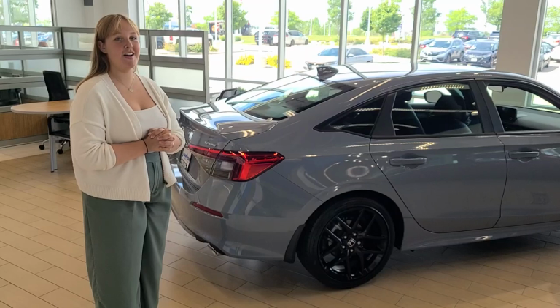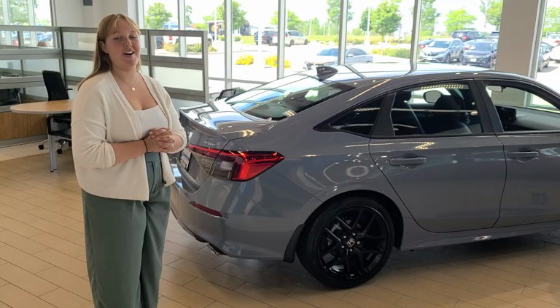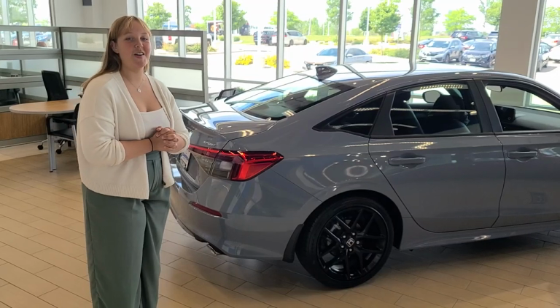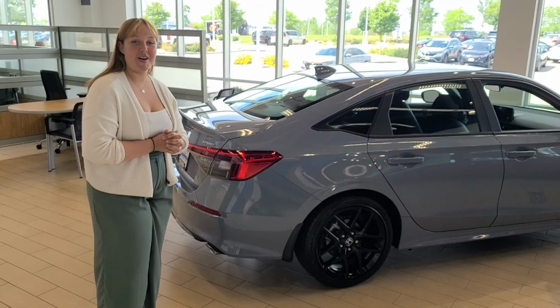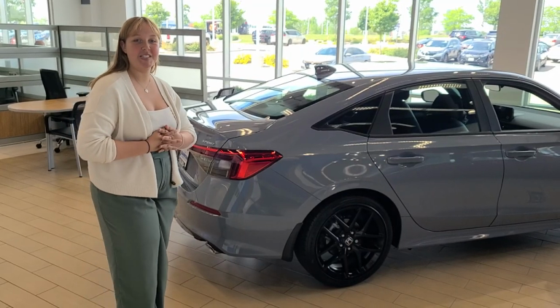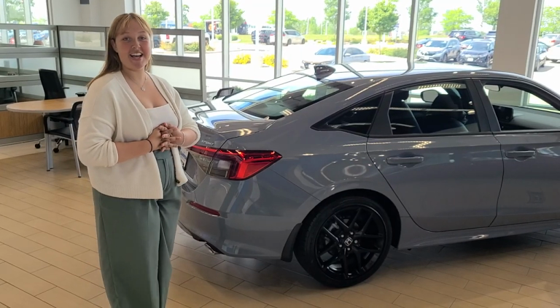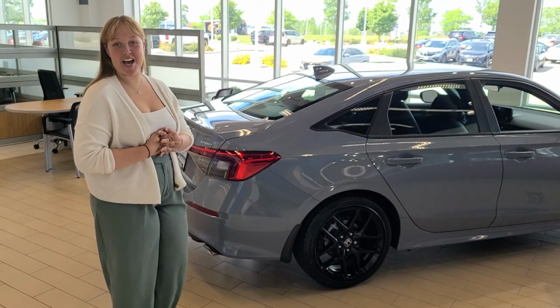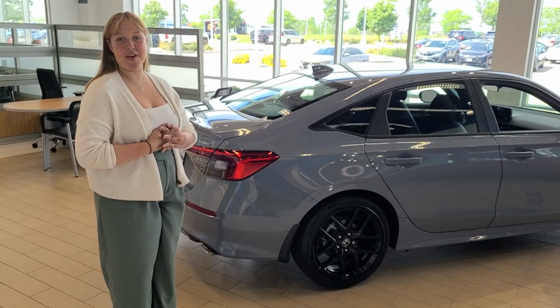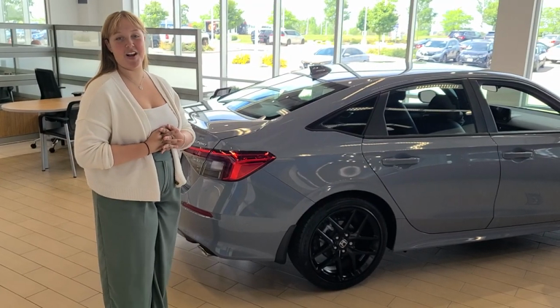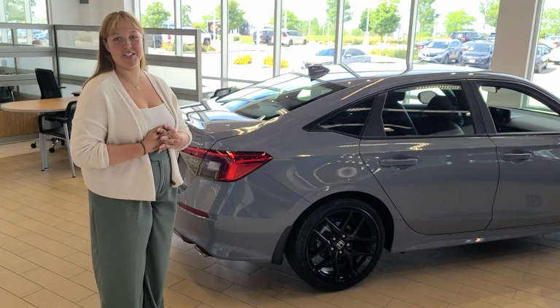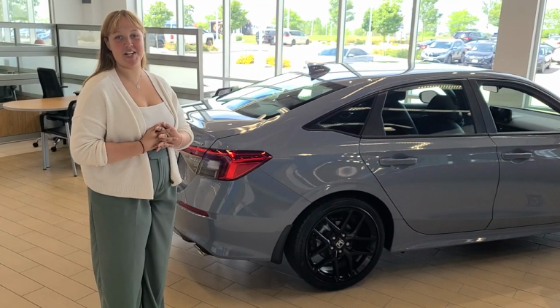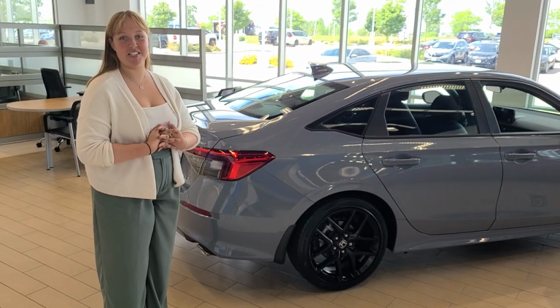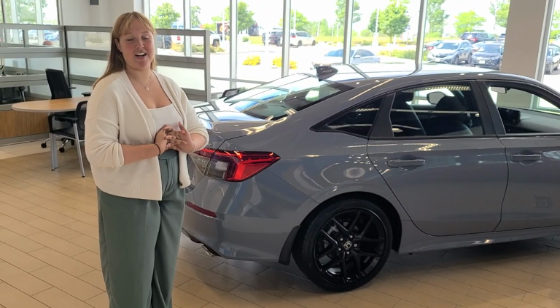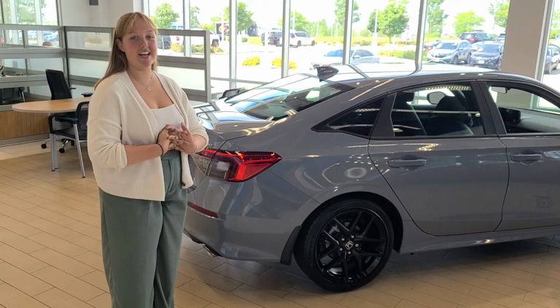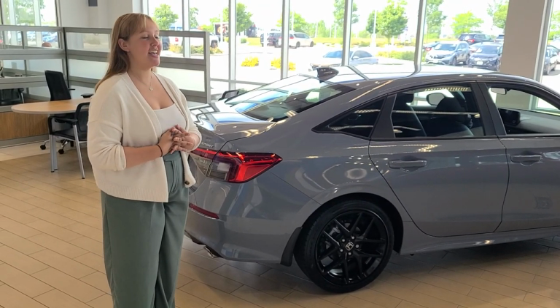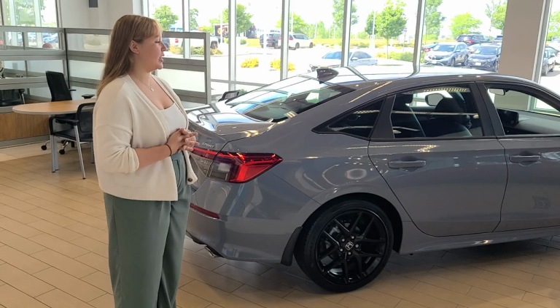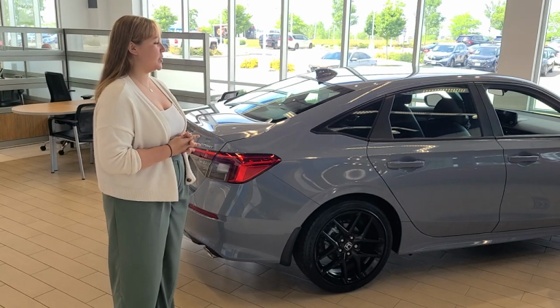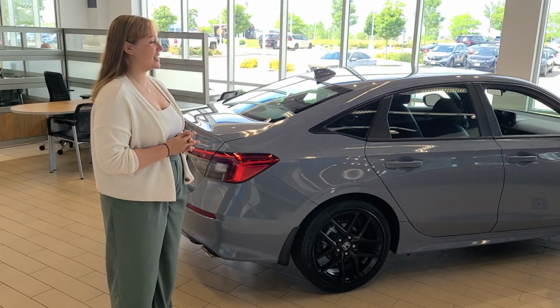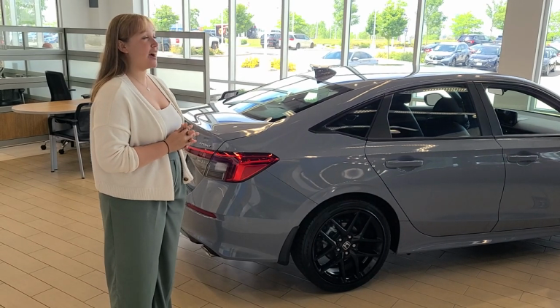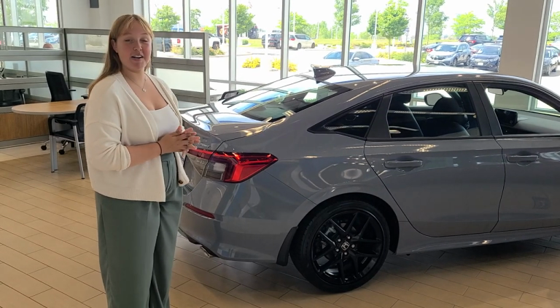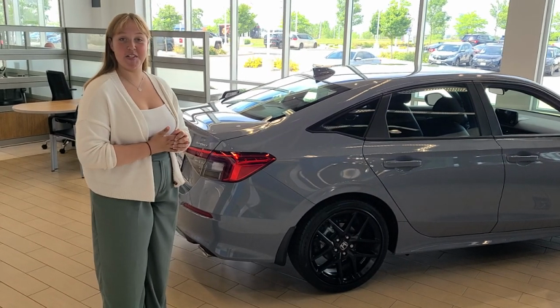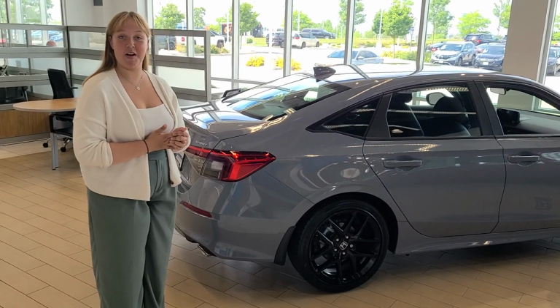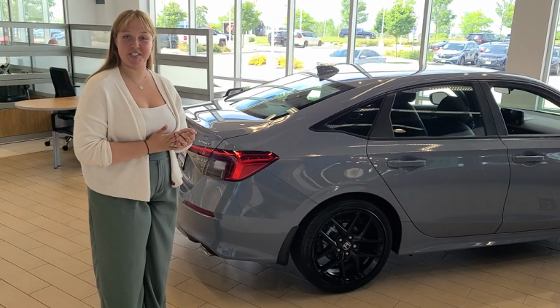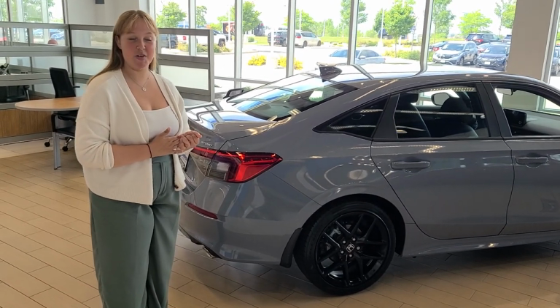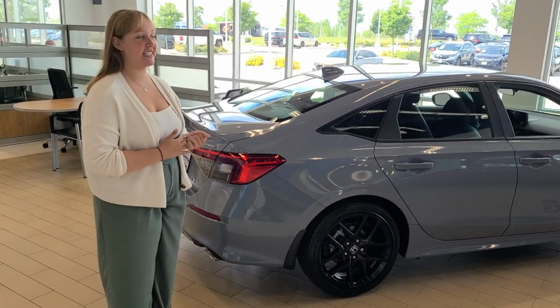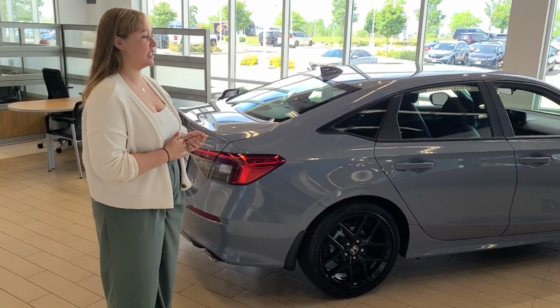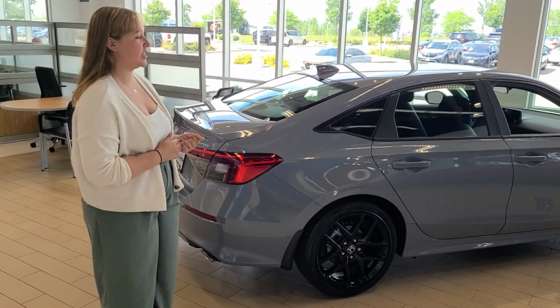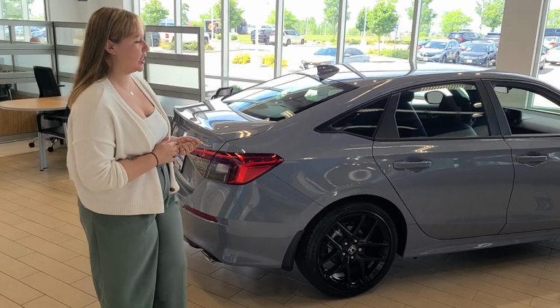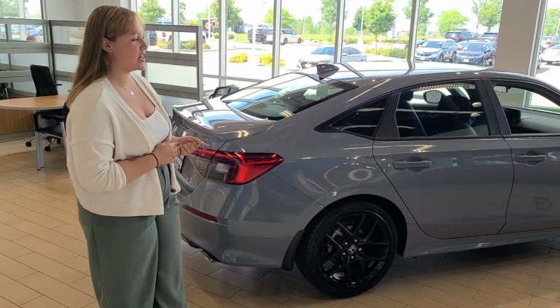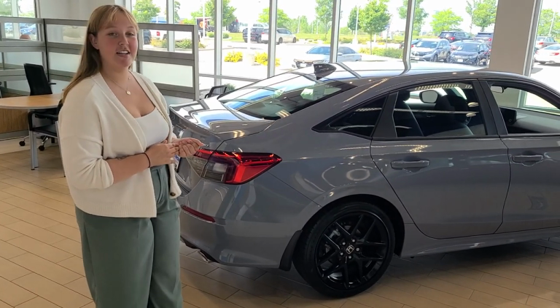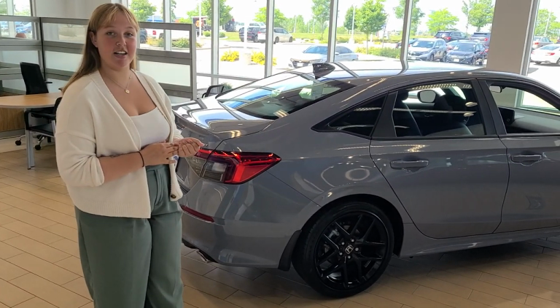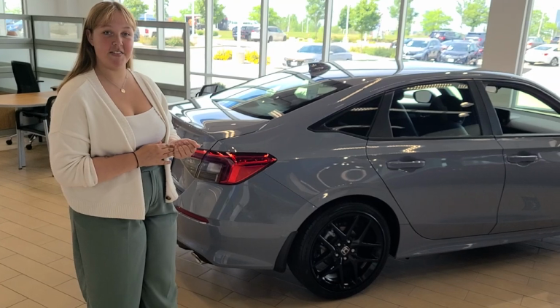All right, my name is Samaya. I am a product specialist here at Rascaro Honda. I want to show you guys the hottest vehicle of the summer, which is the 2023 Honda Civic.